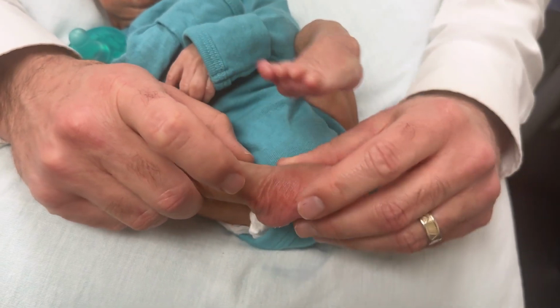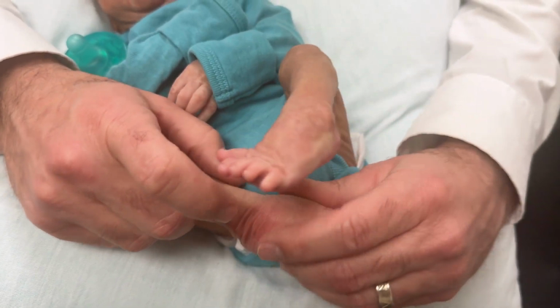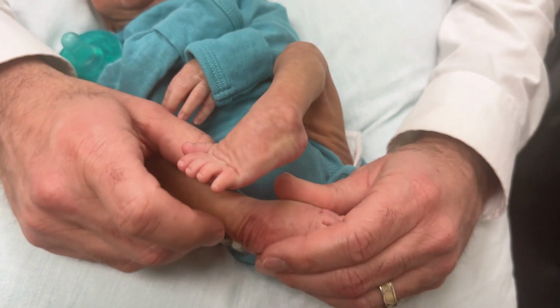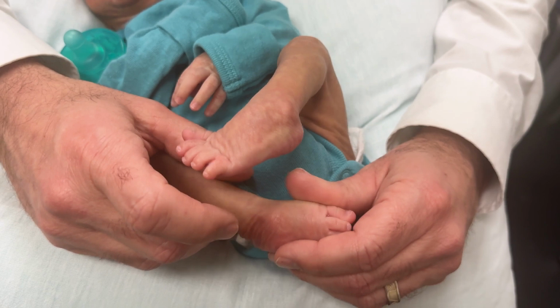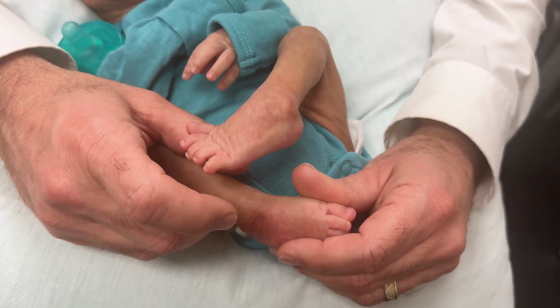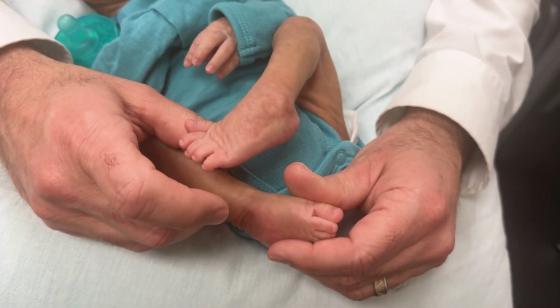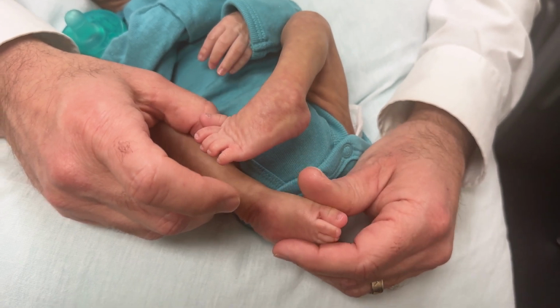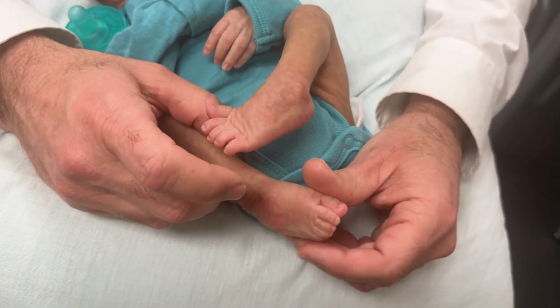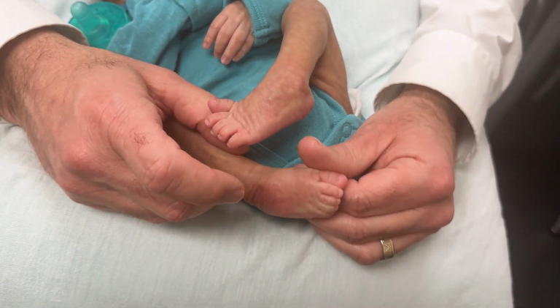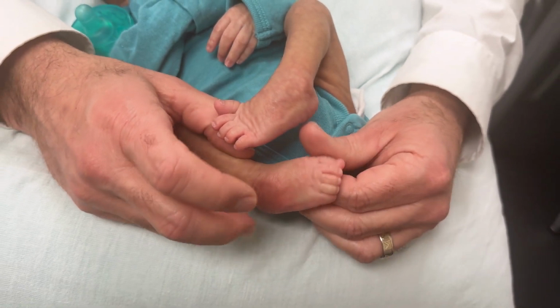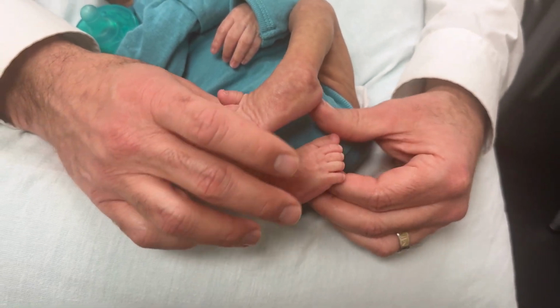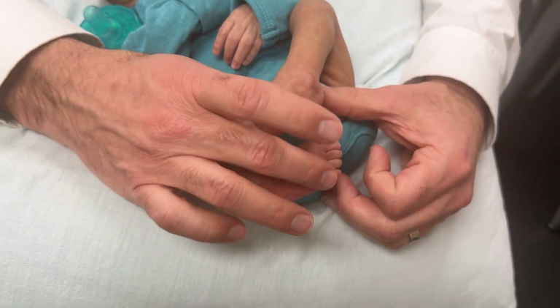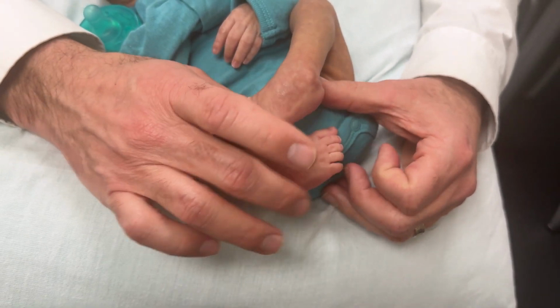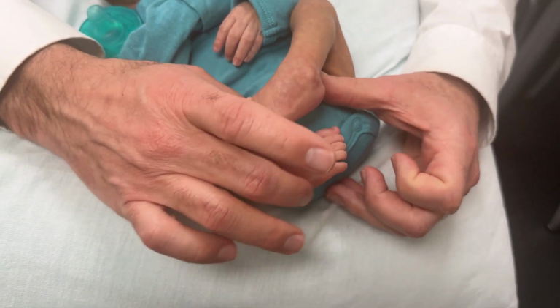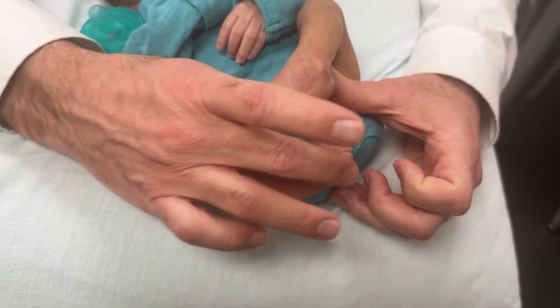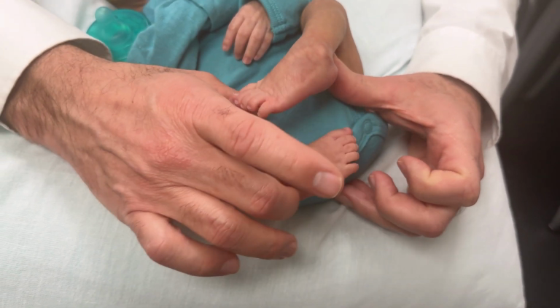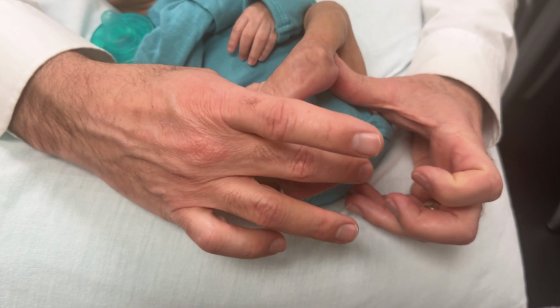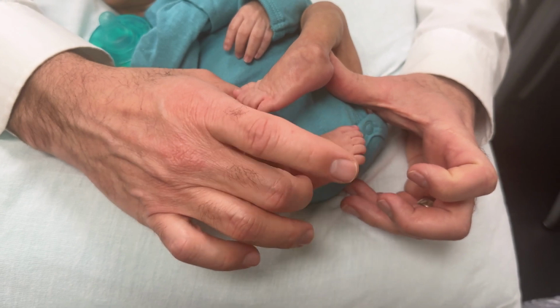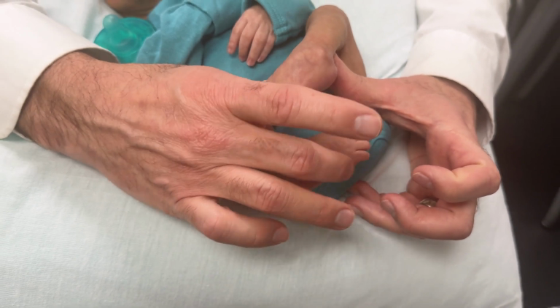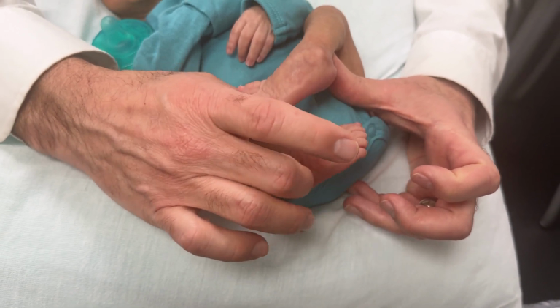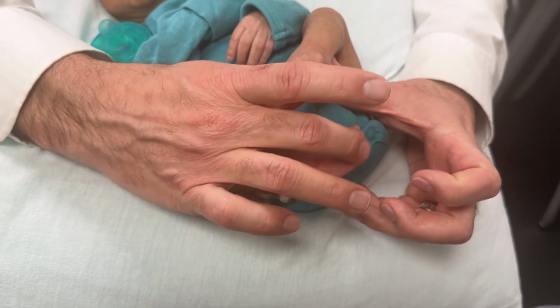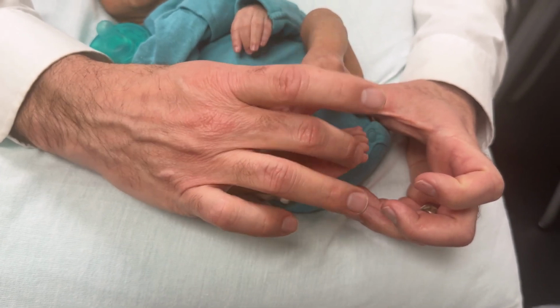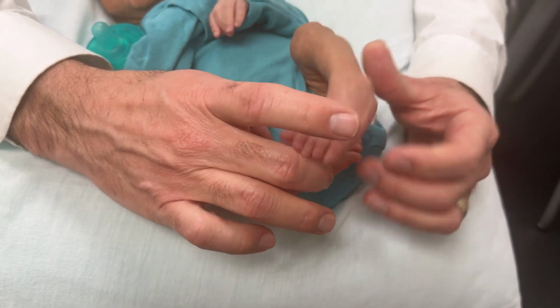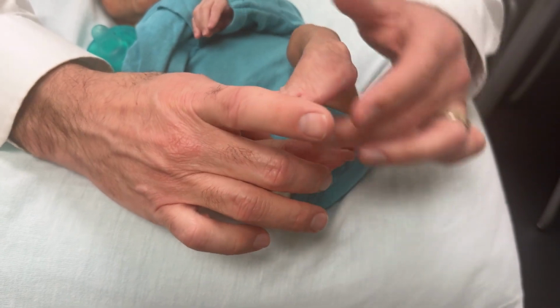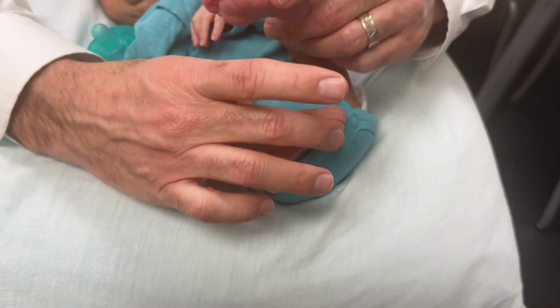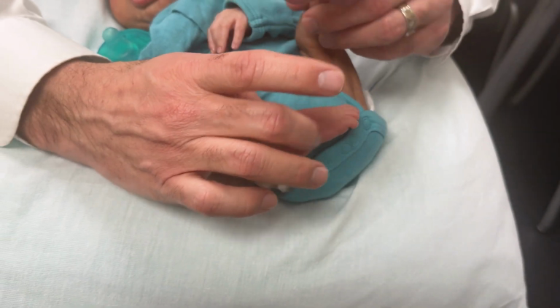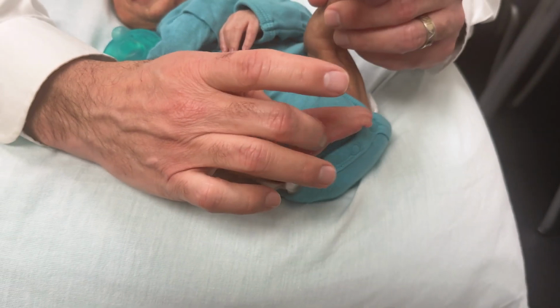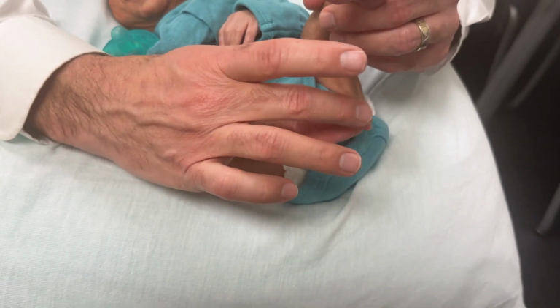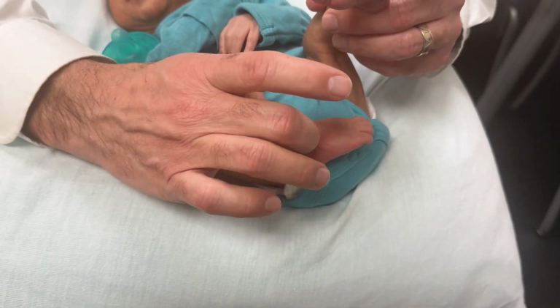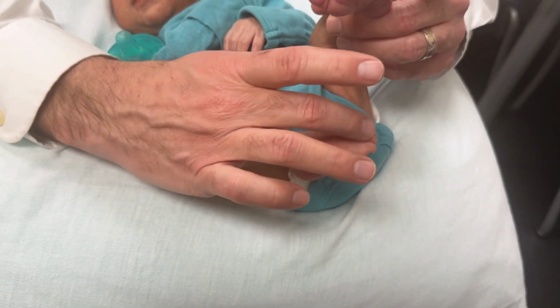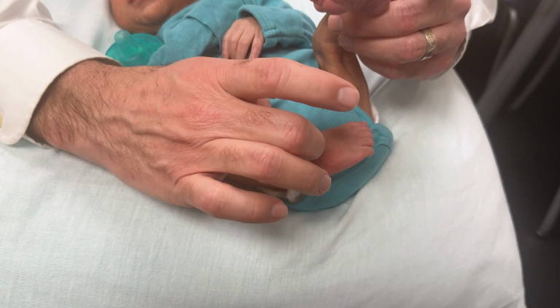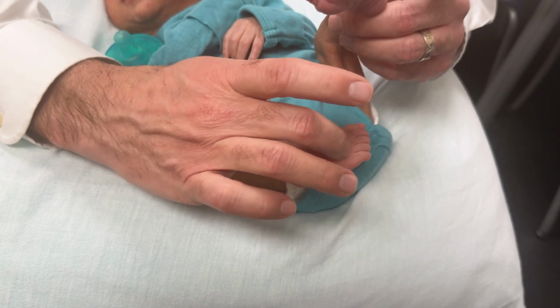So after you do some of these stretches and you get them to six o'clock and past it, then trying to tickle those feet and trying to get those toes to flare a little bit.